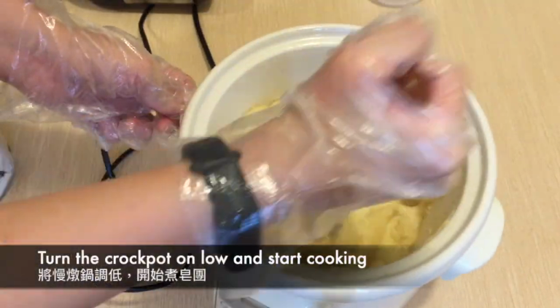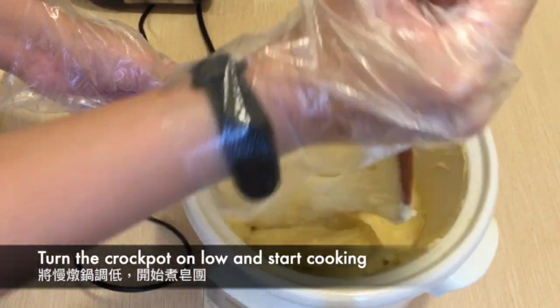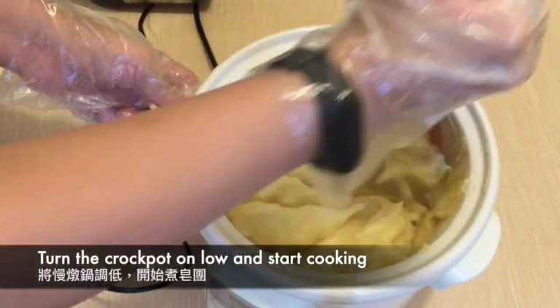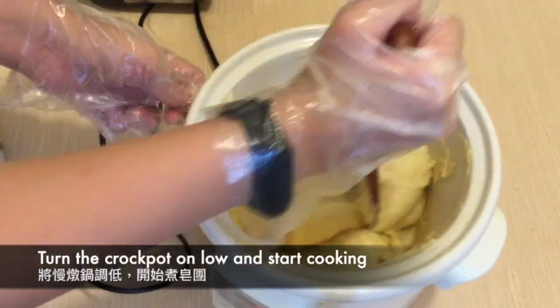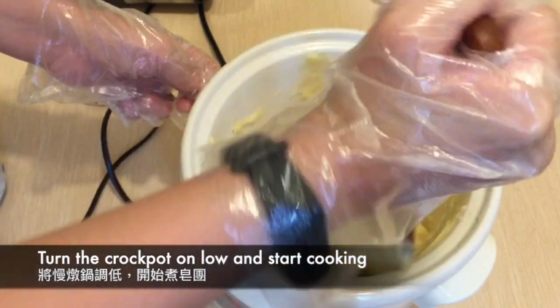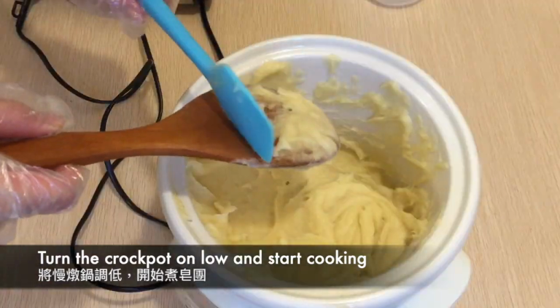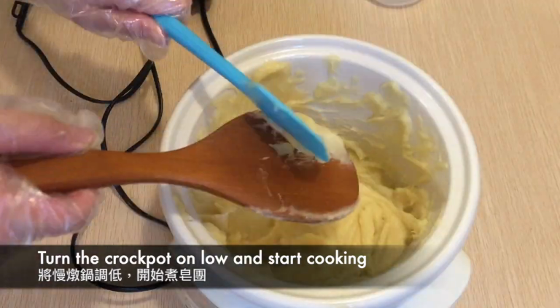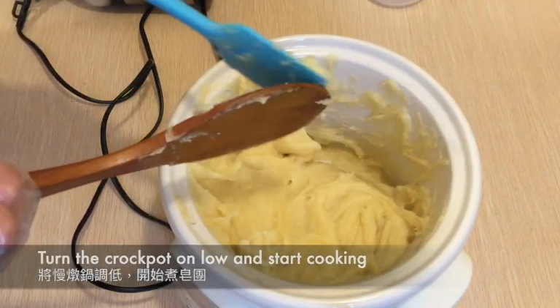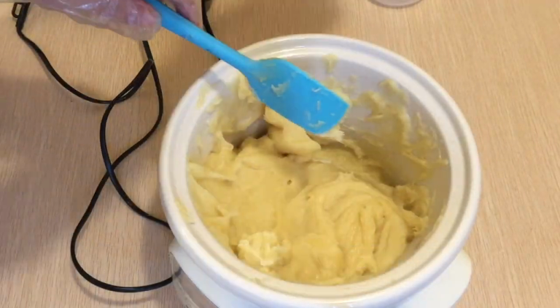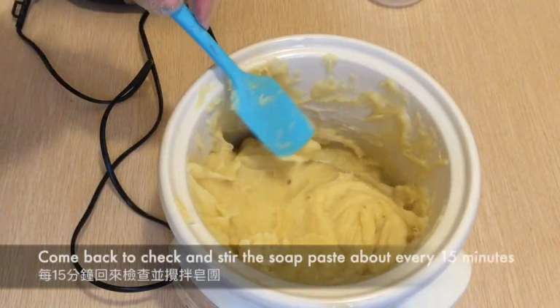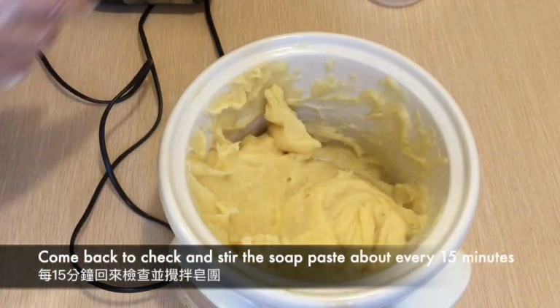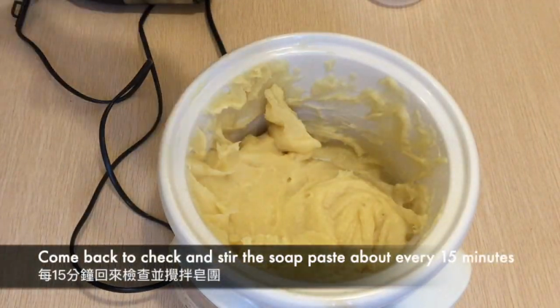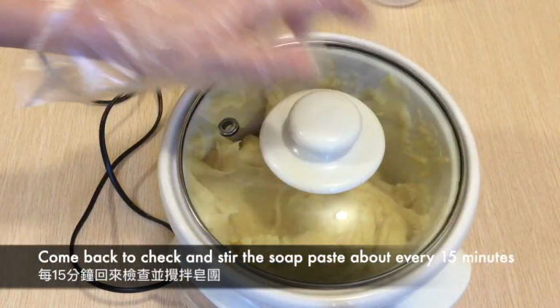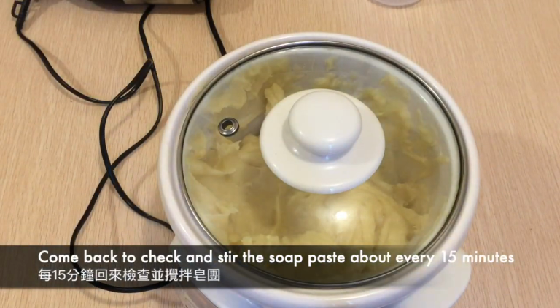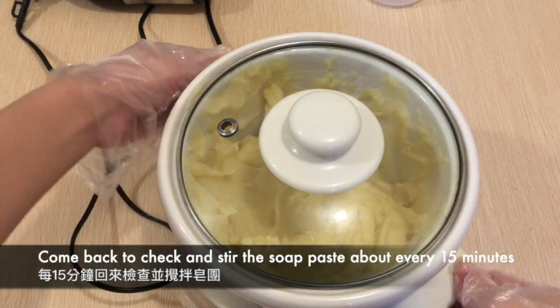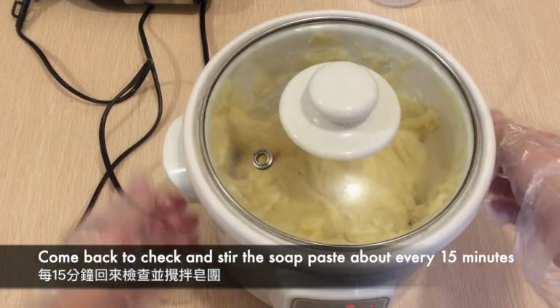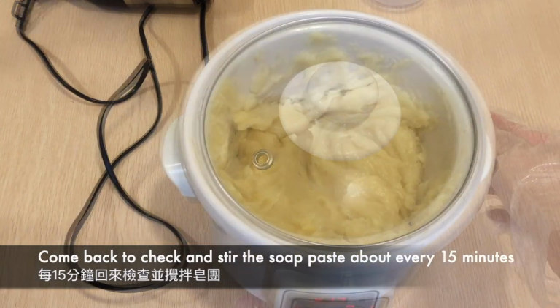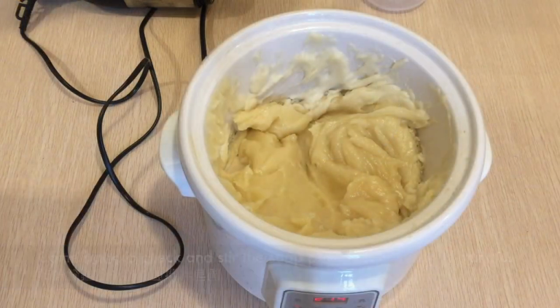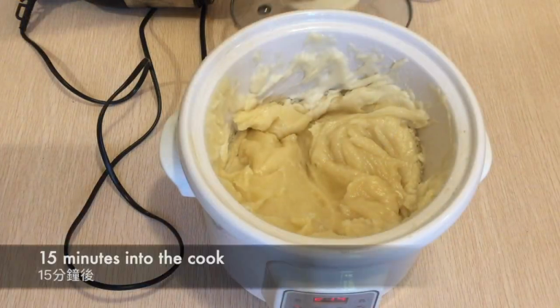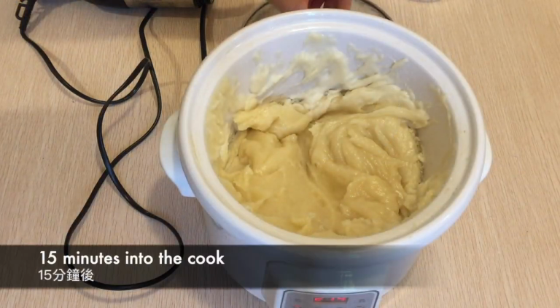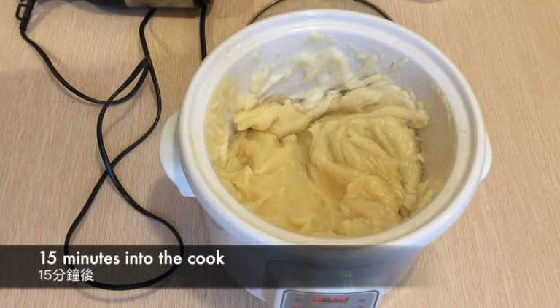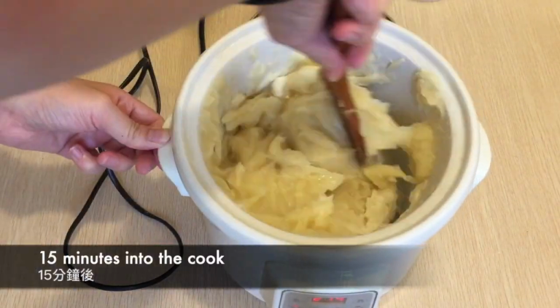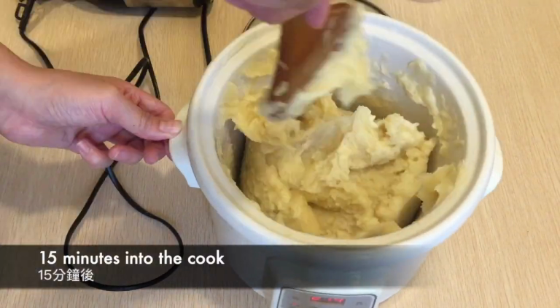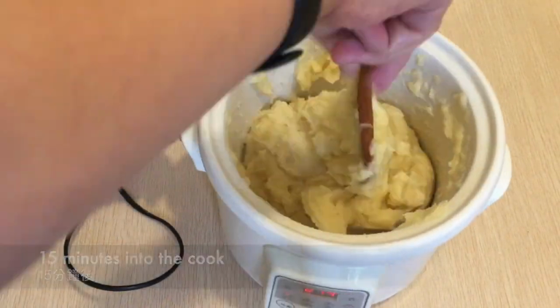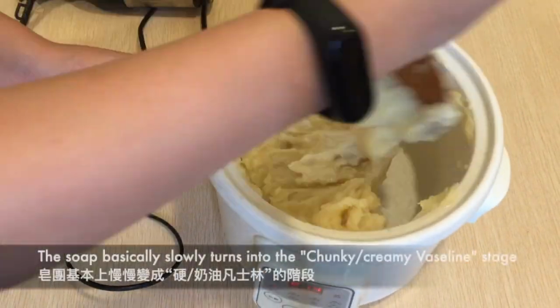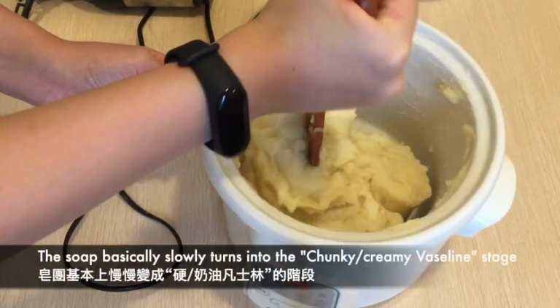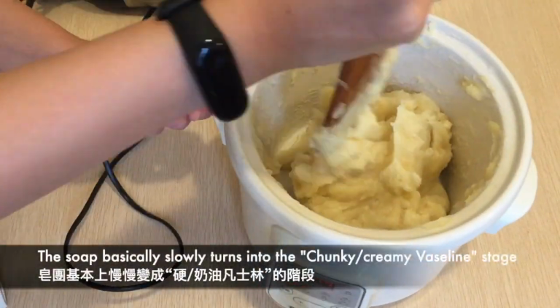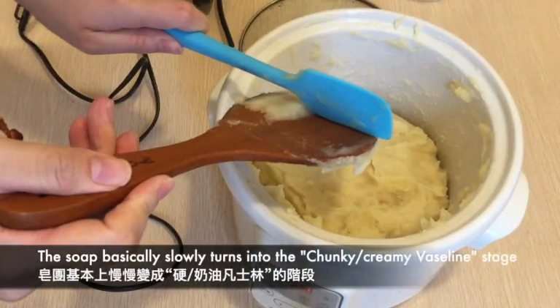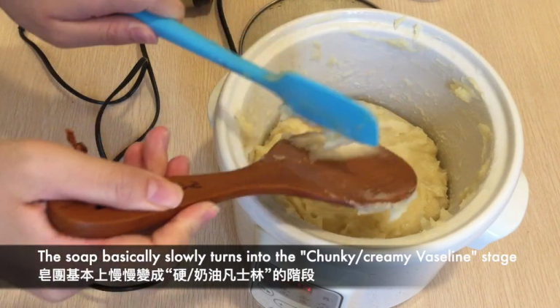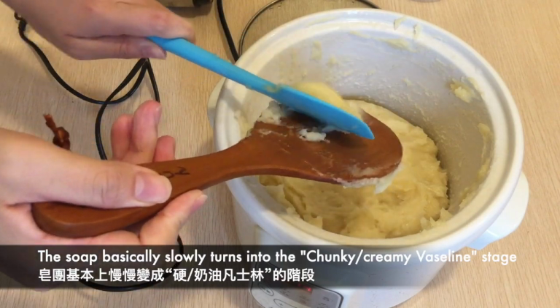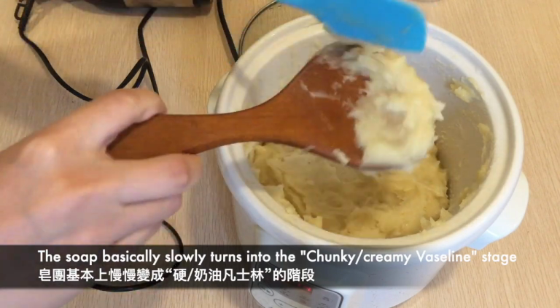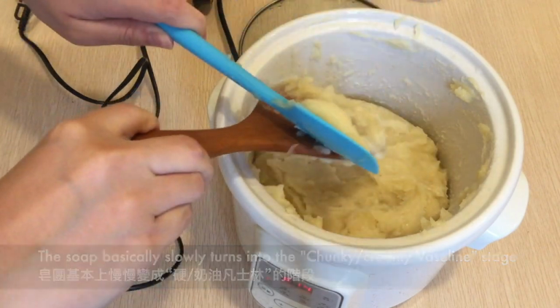Switching to a spatula, mix the soap paste well and turn the crockpot on low and start cooking. Check and stir the soap paste every 15 minutes. When the soap starts cooking it basically slowly turns into the chunky or creamy vaseline stage.